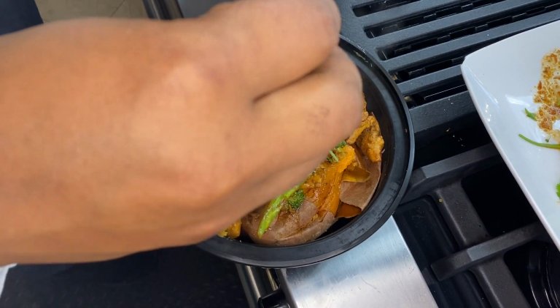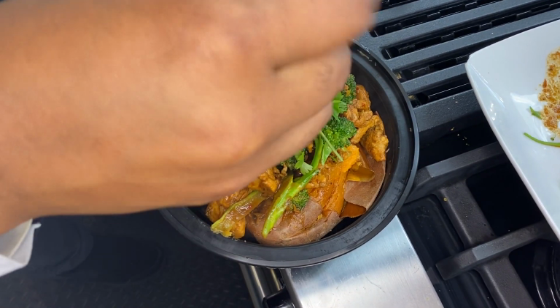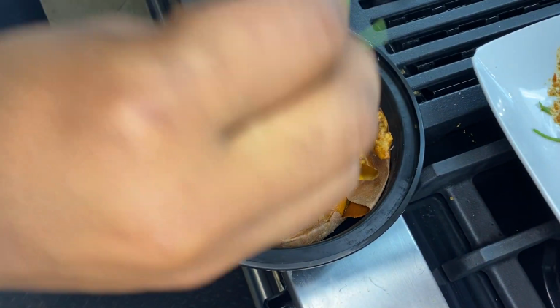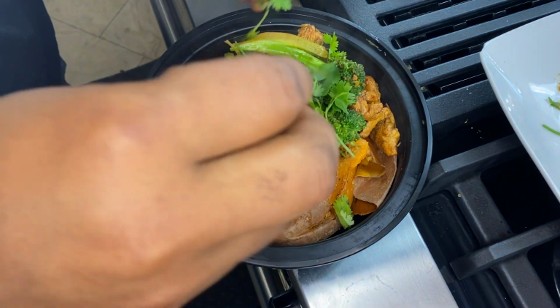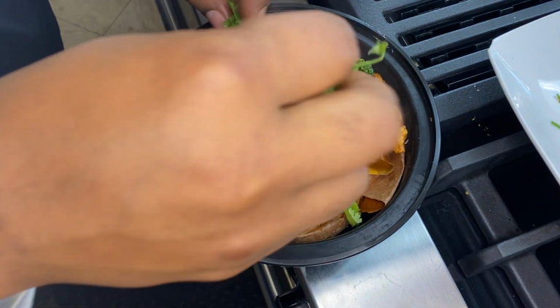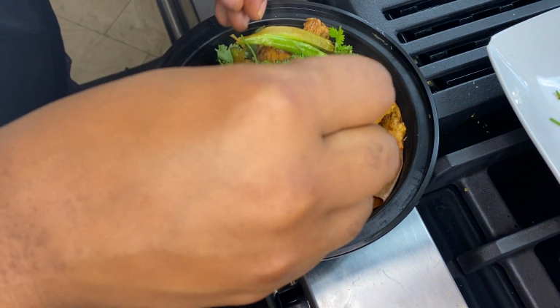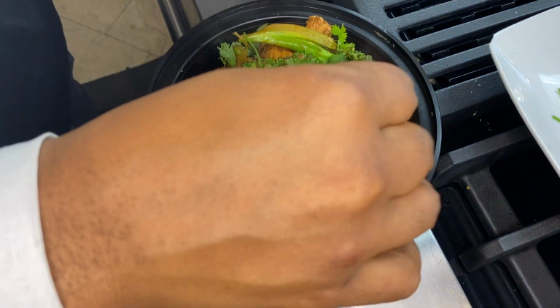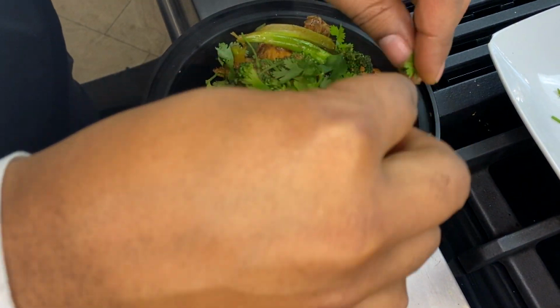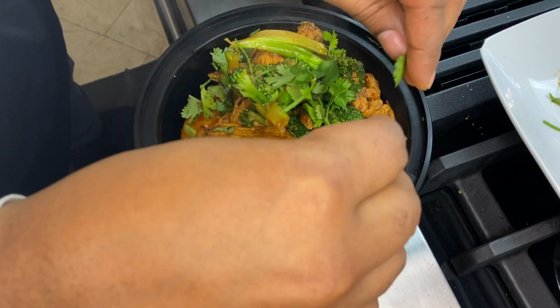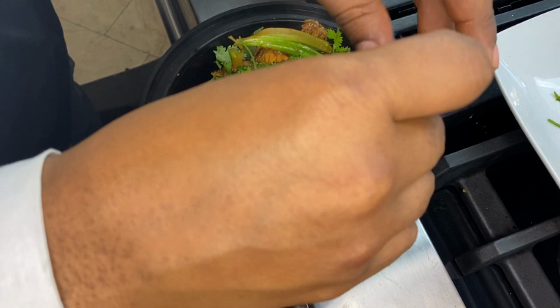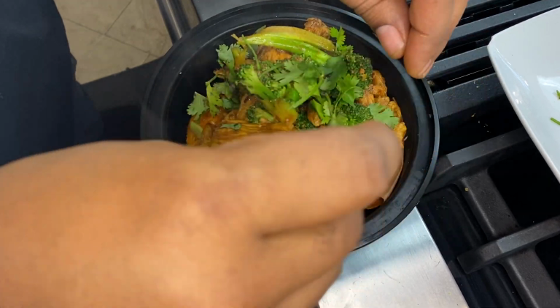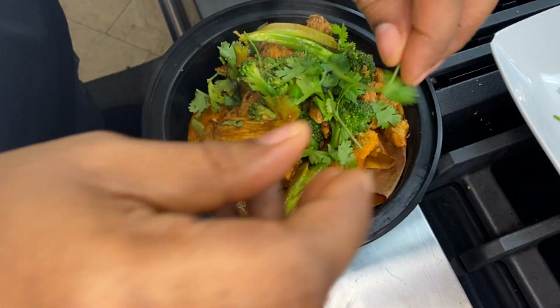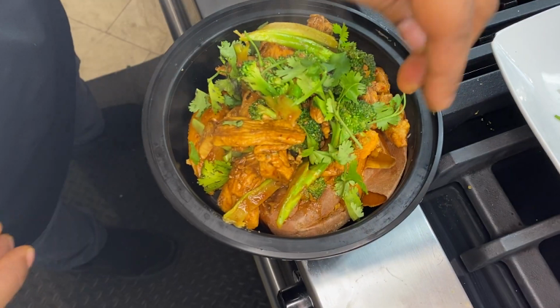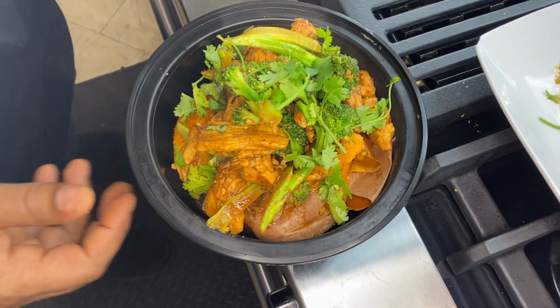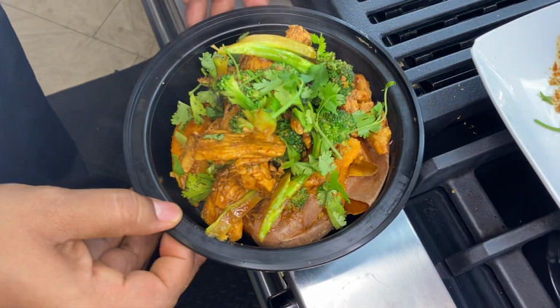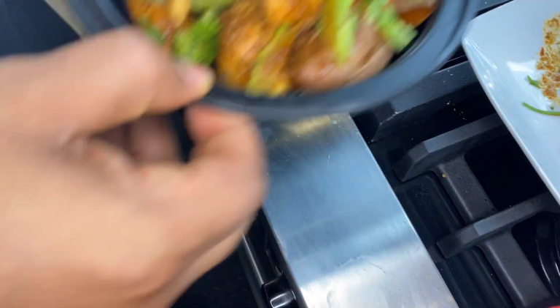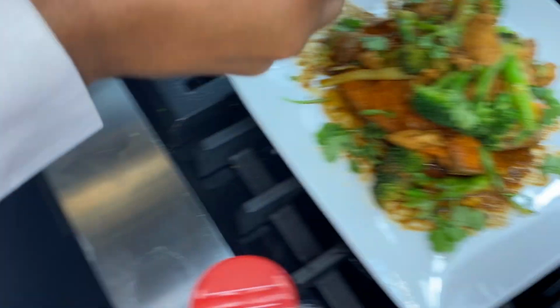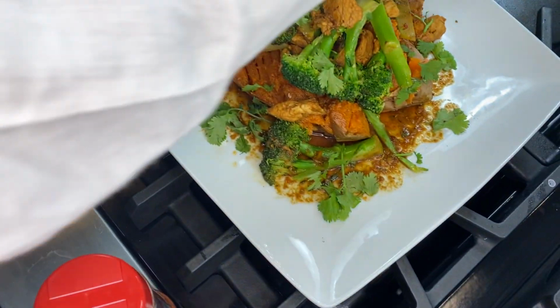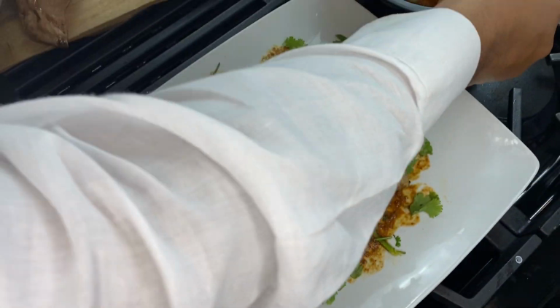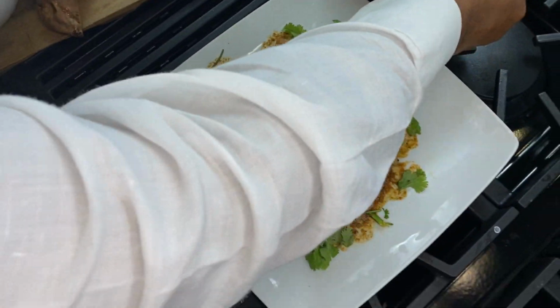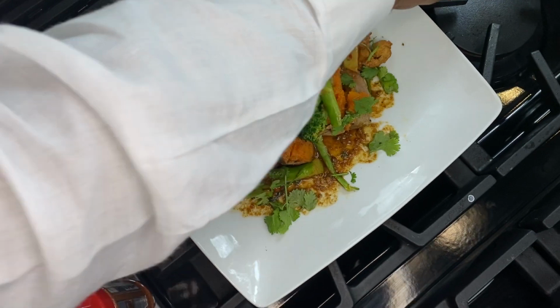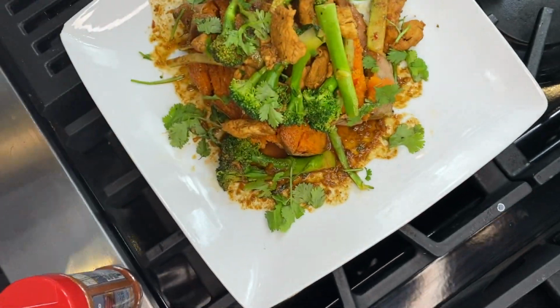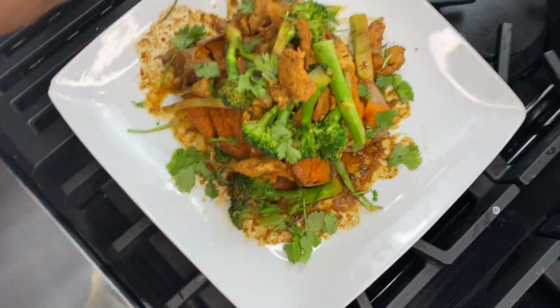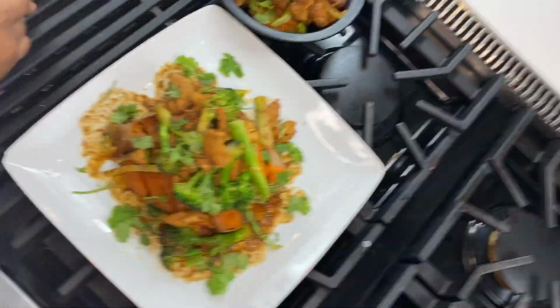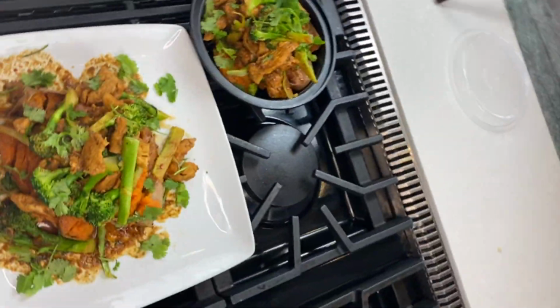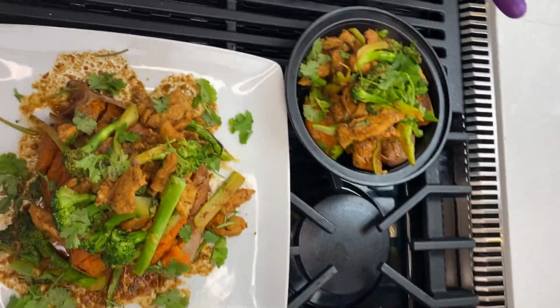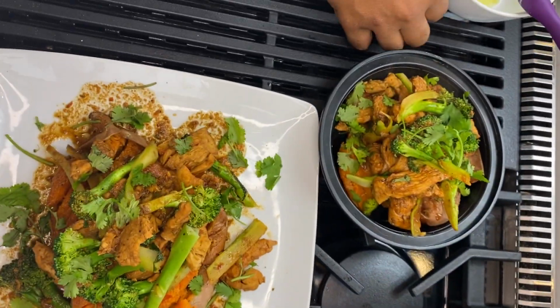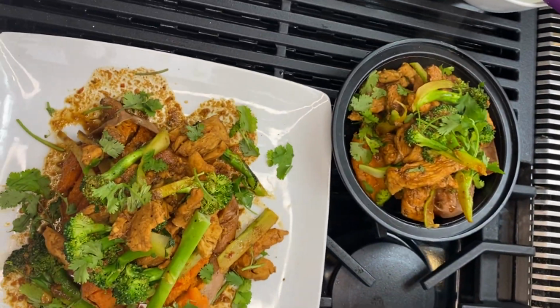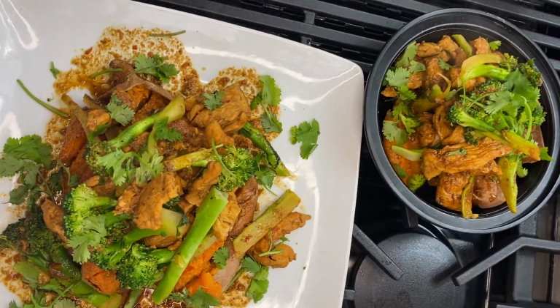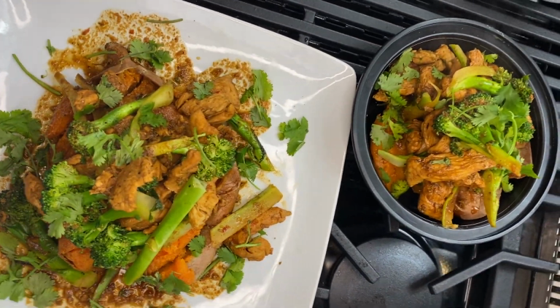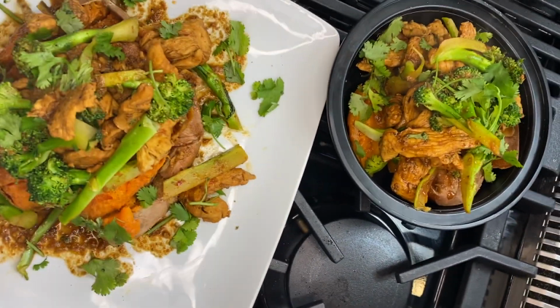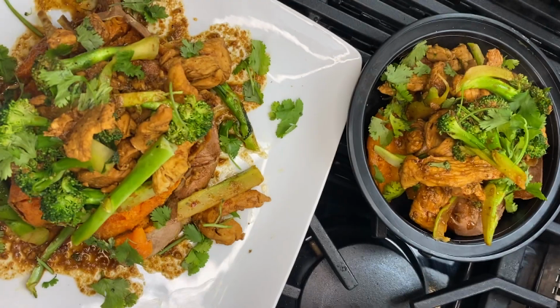Look at that — what's that, Door Dash? No! Spice Dash? Is that Uber Eats? No no no — this is Spice King Dash, this is Uber Spice right here. Uber Spice King!